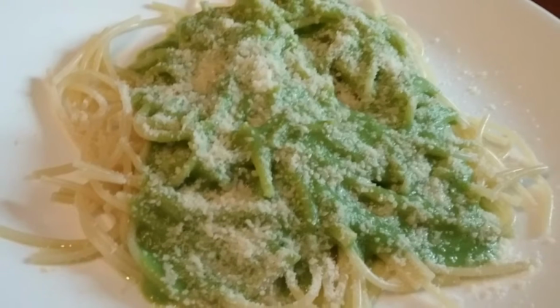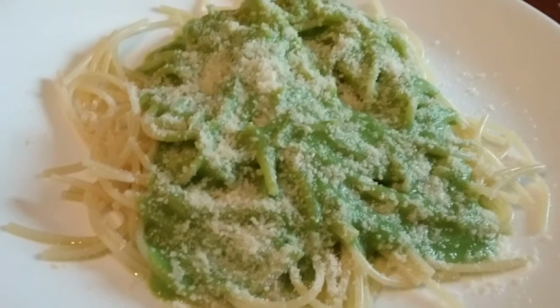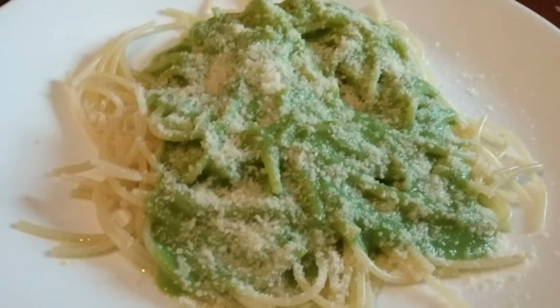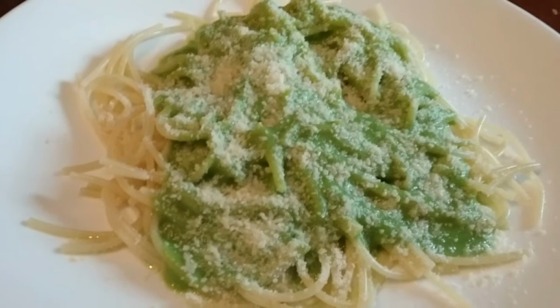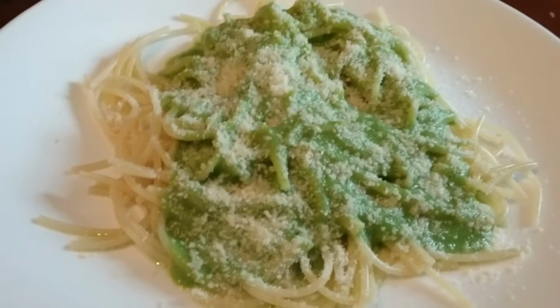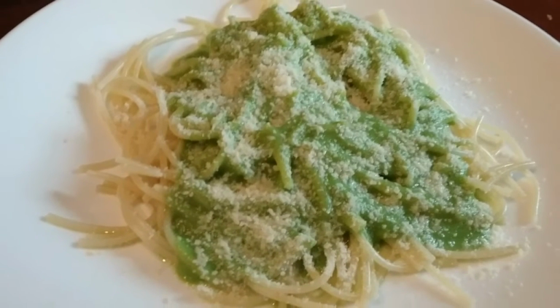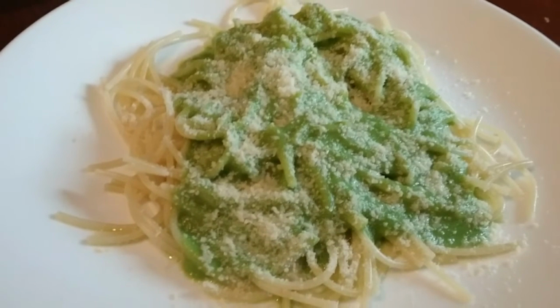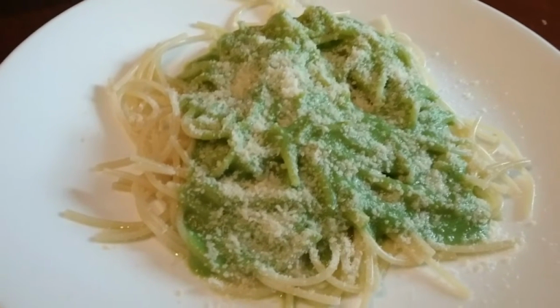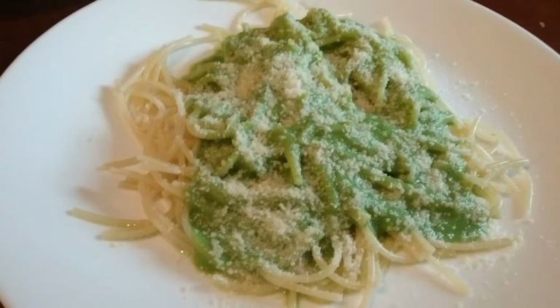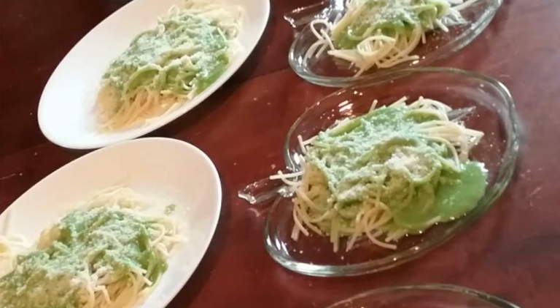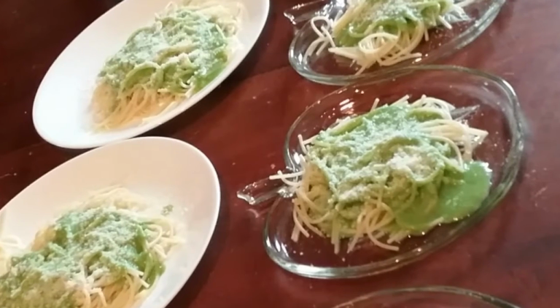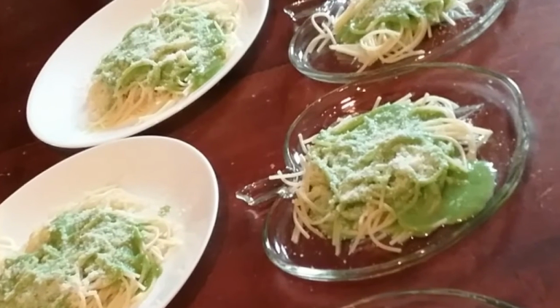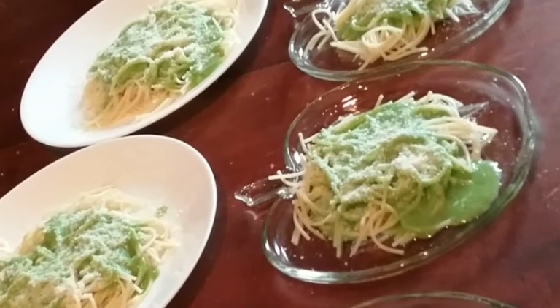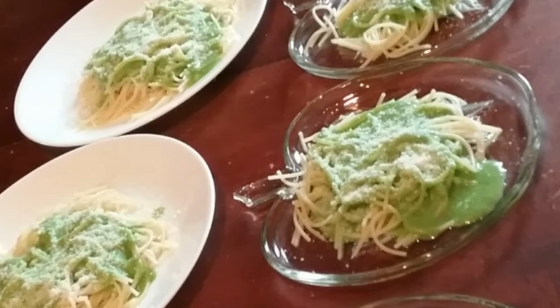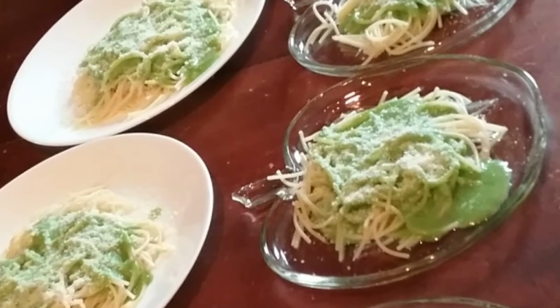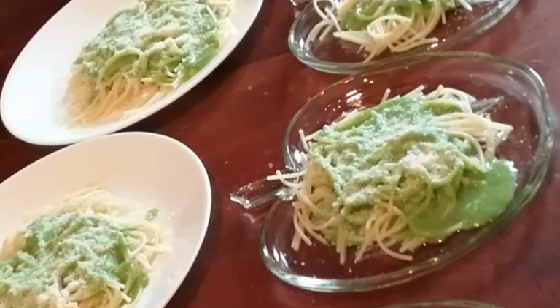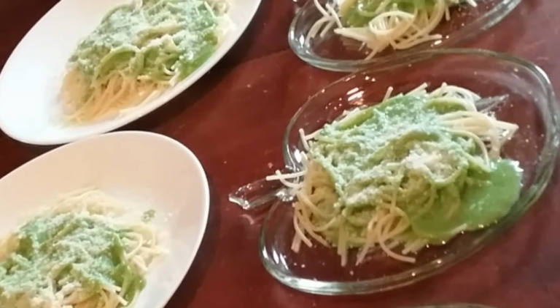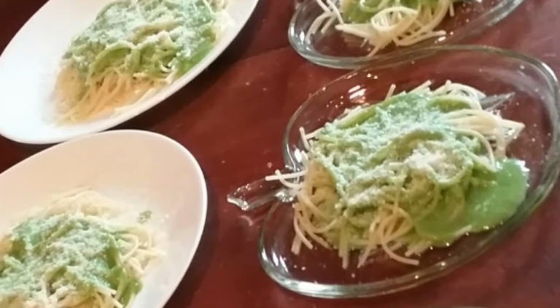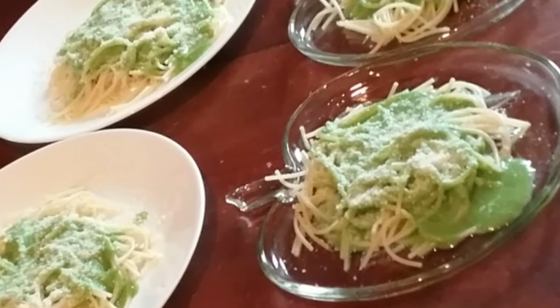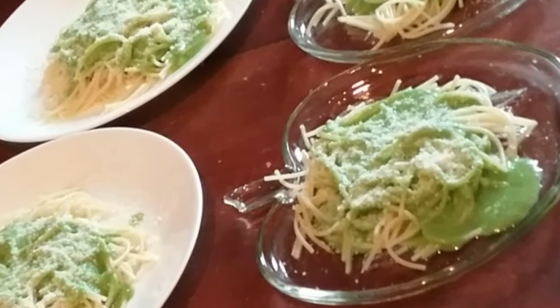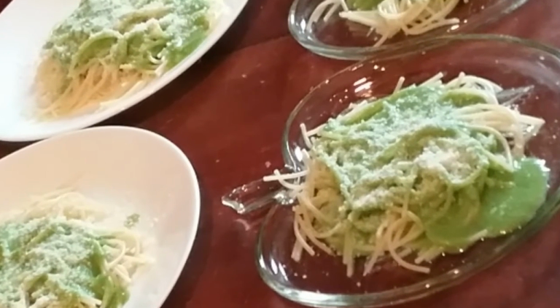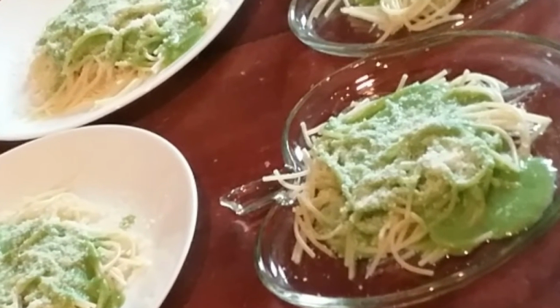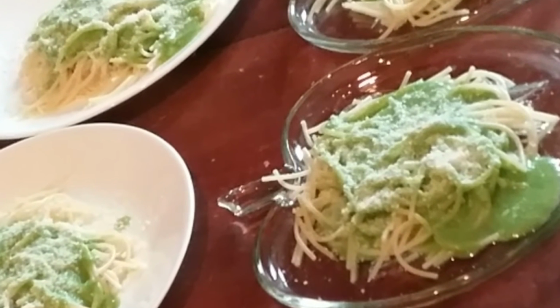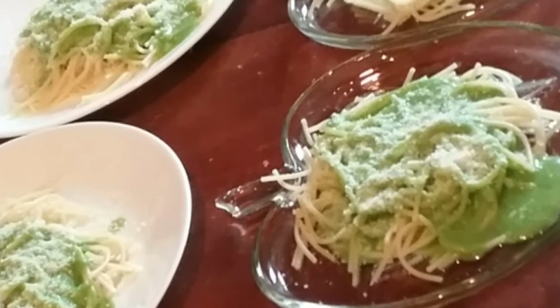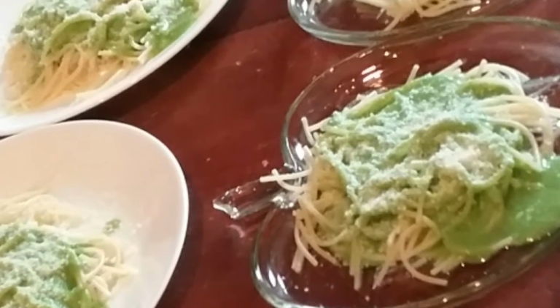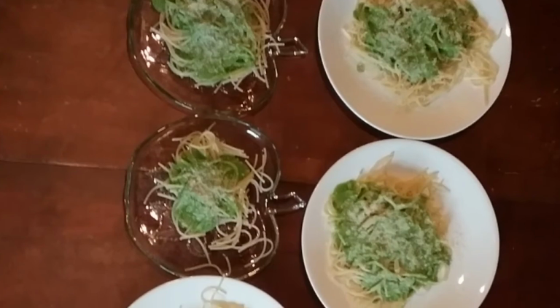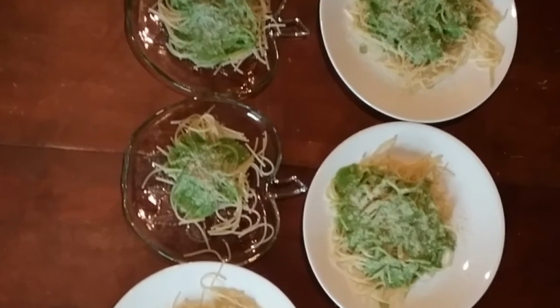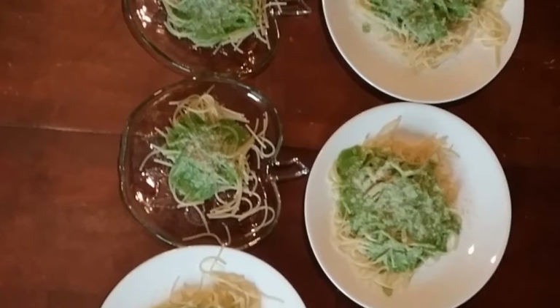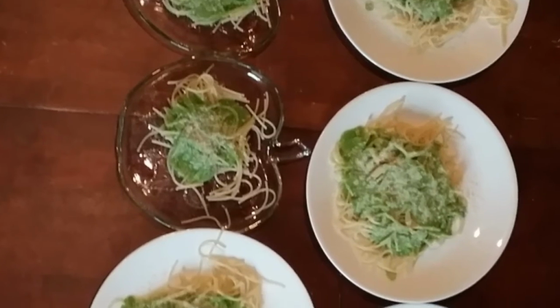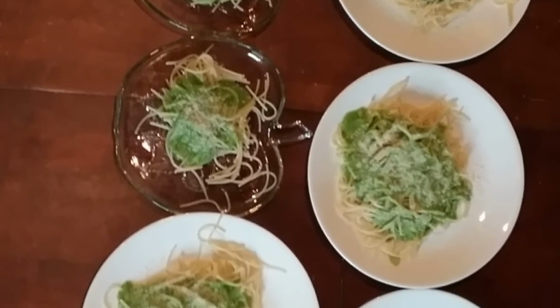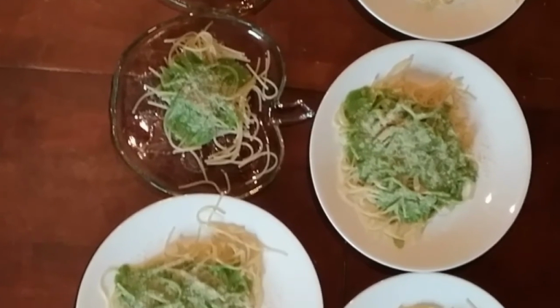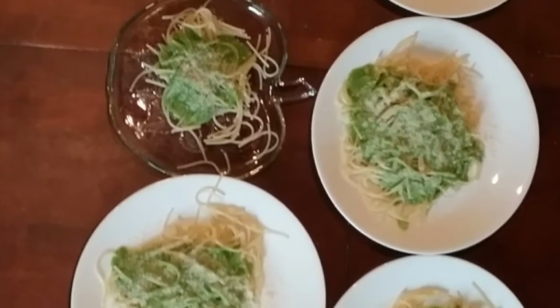Our sixth meal is a pea pesto sauce — peas, onions, salt and pepper blended. It was warmed and added to the noodles.